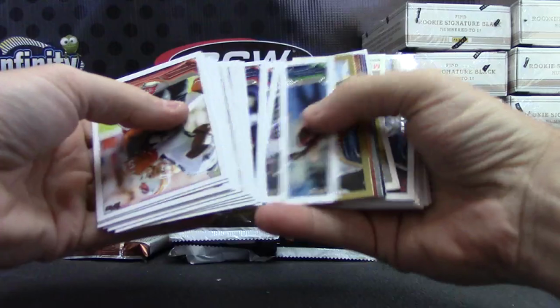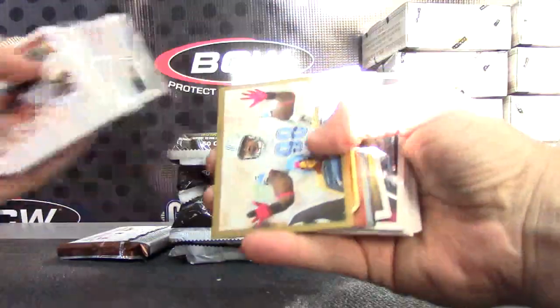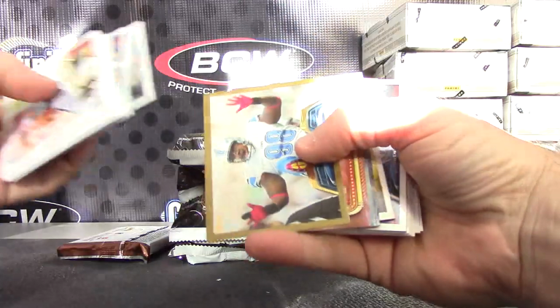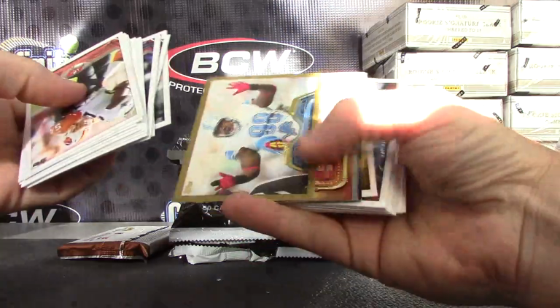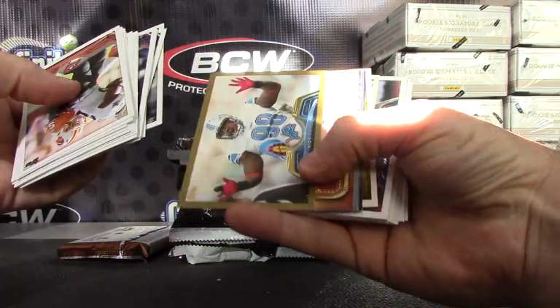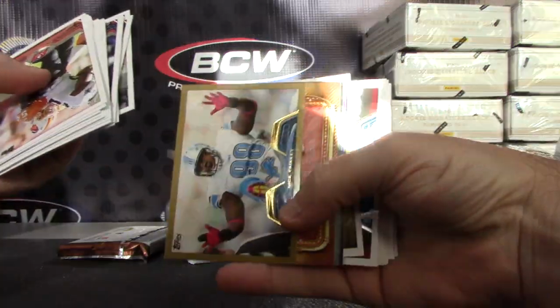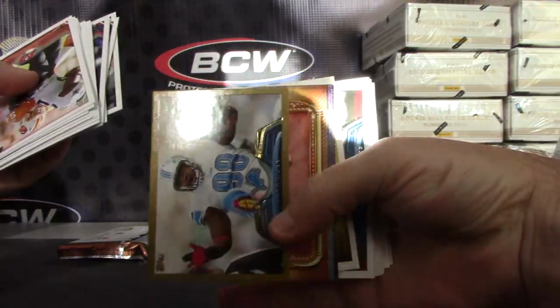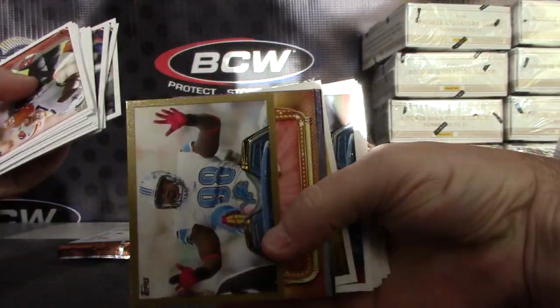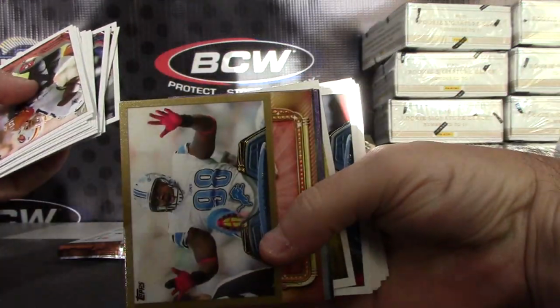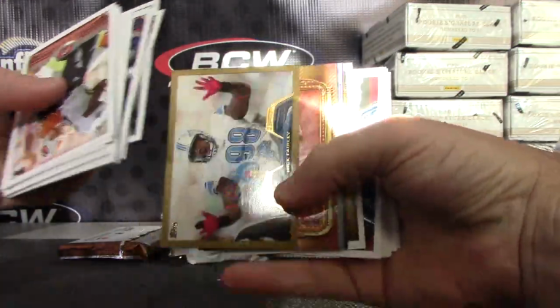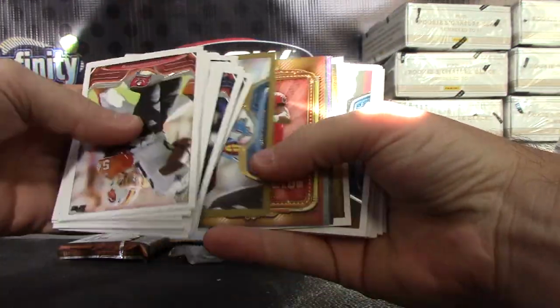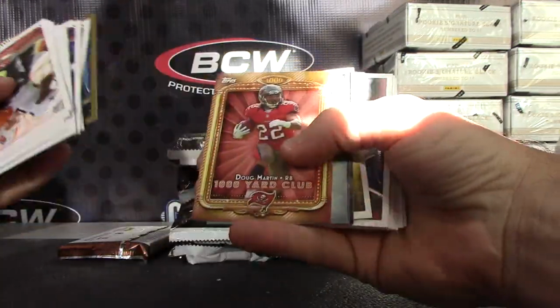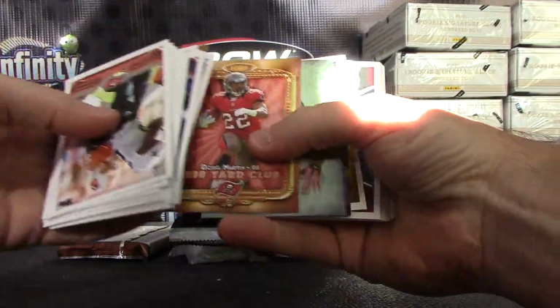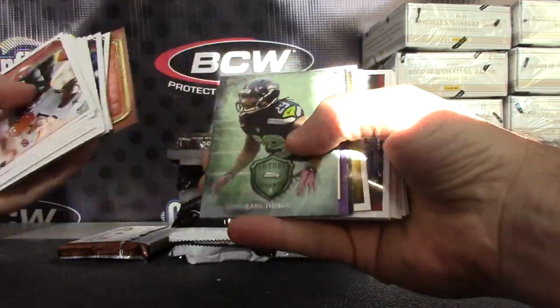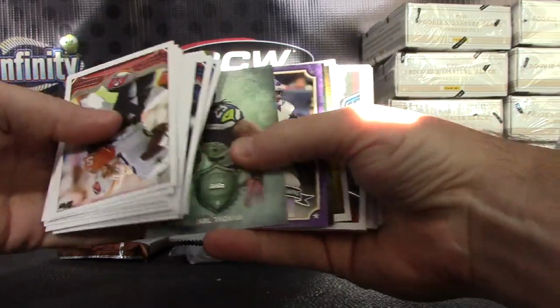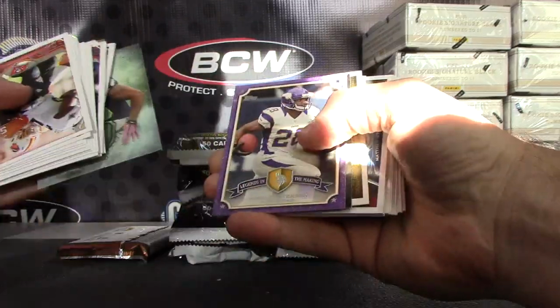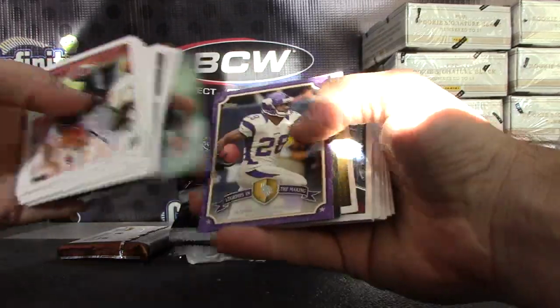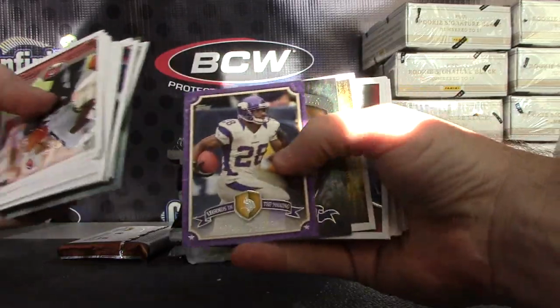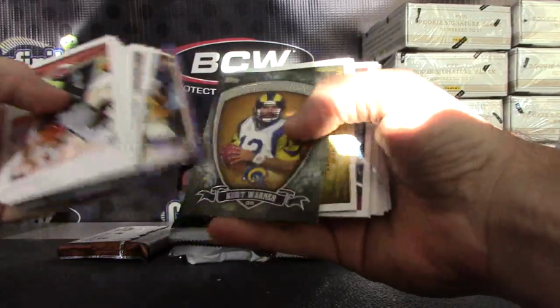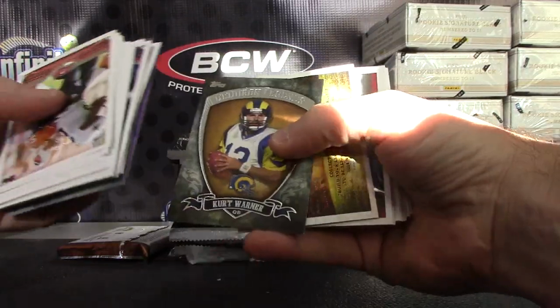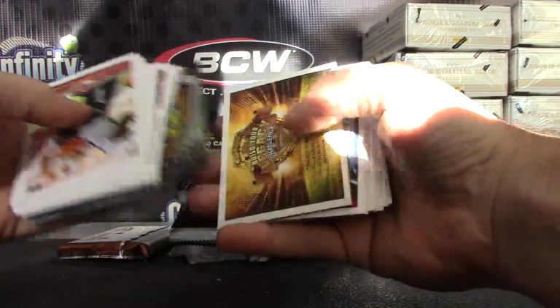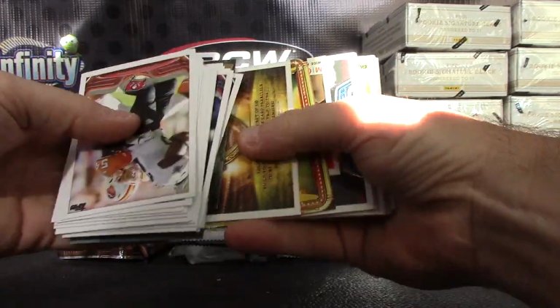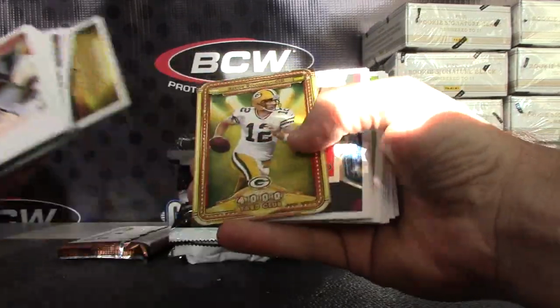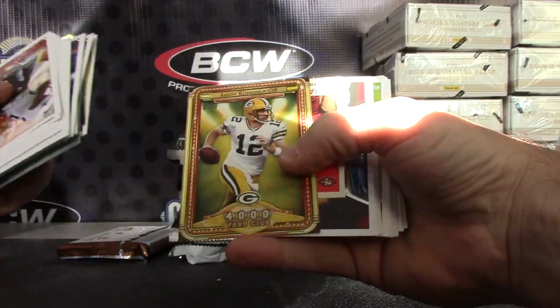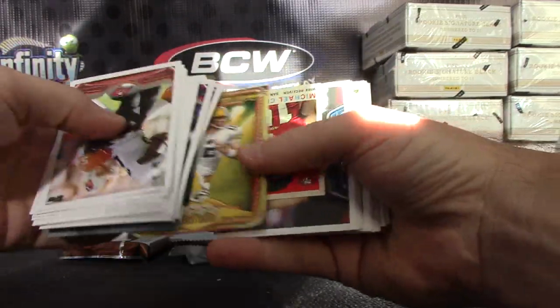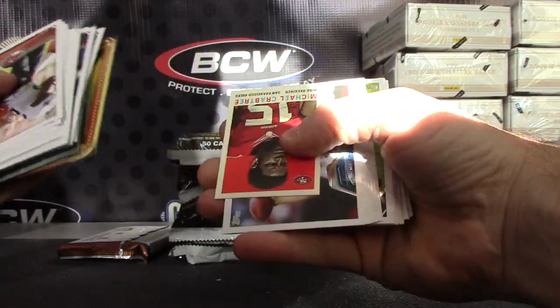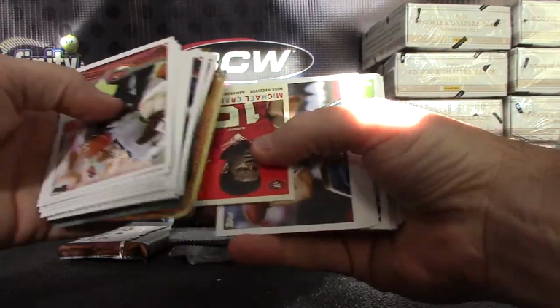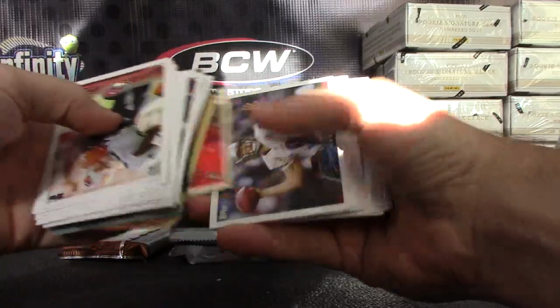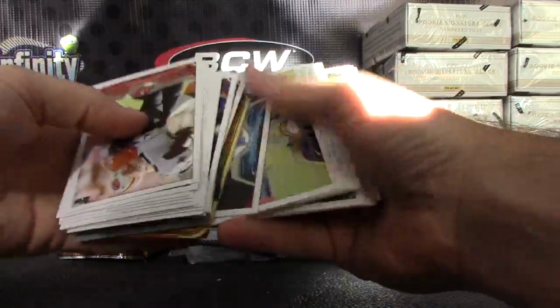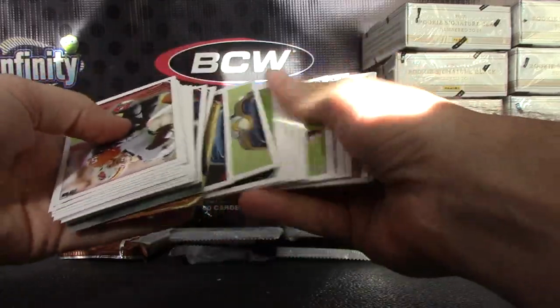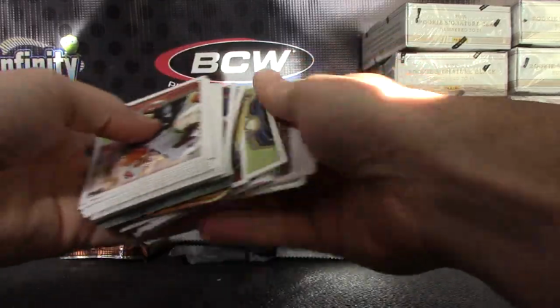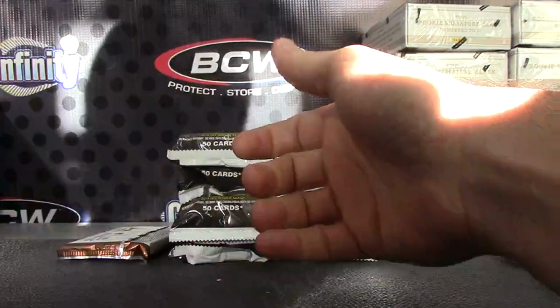We have a gold card, numbered to 2013 — Nick Fairley, Doug Martin, Earl Thomas, AP, Kurt Warner, Aaron Rodgers, Michael Crabtree.